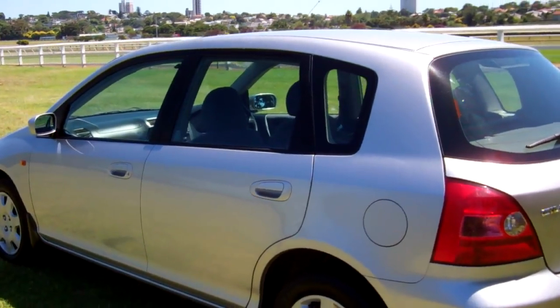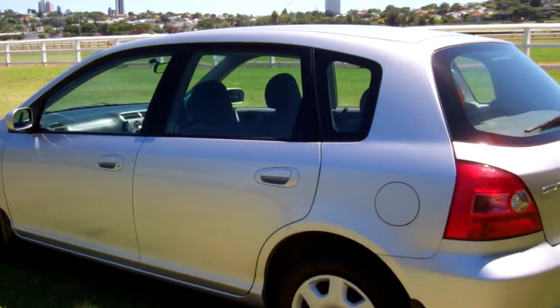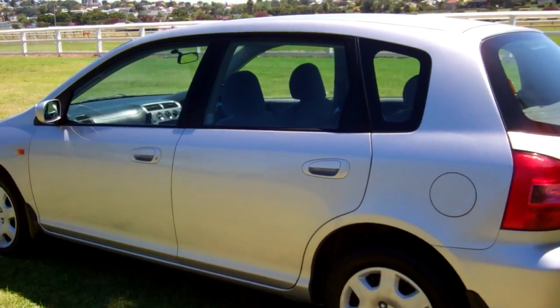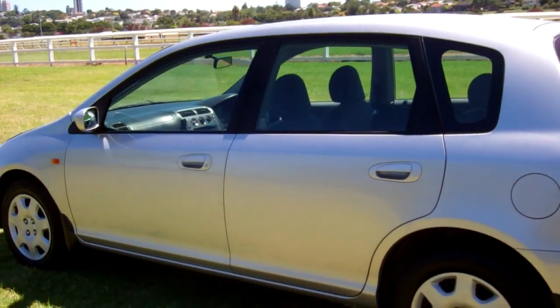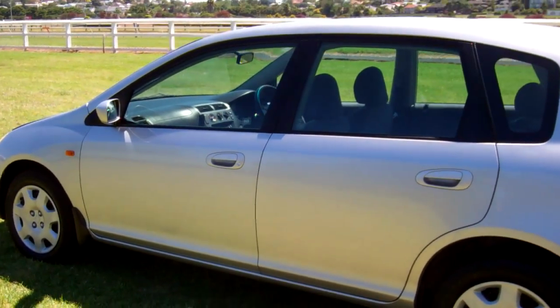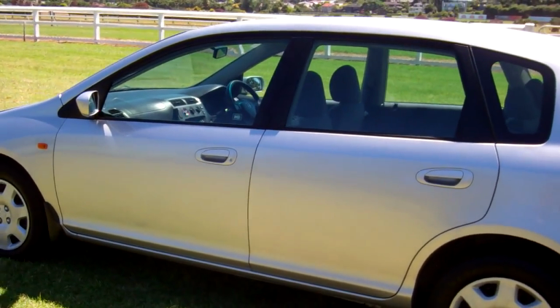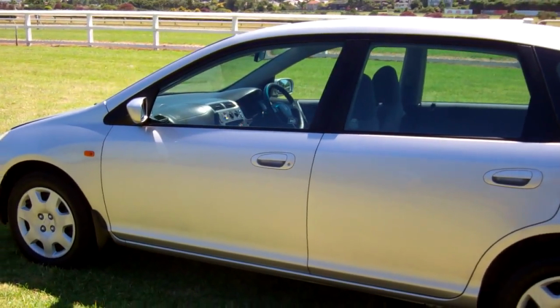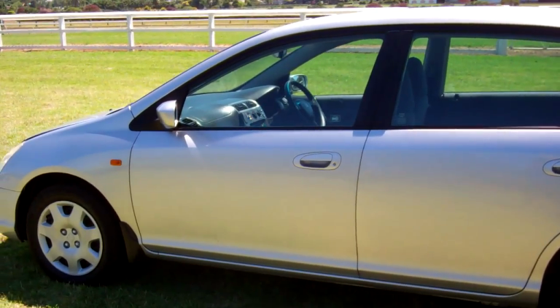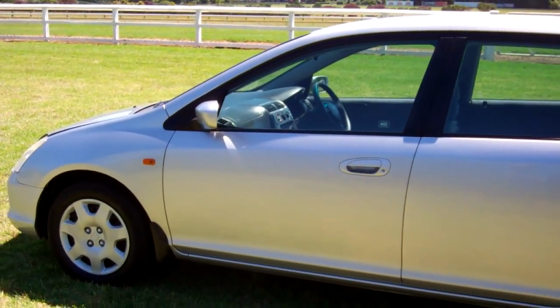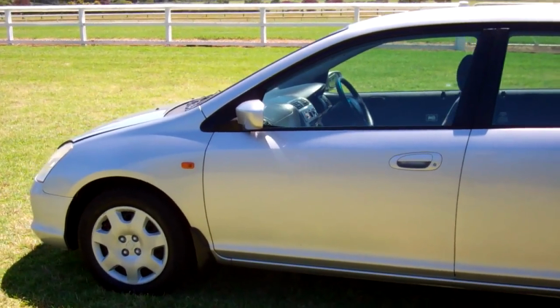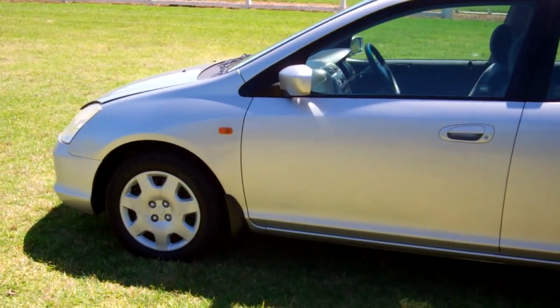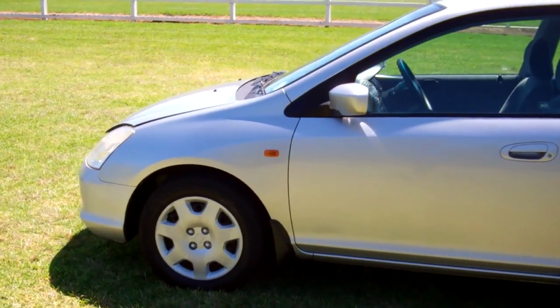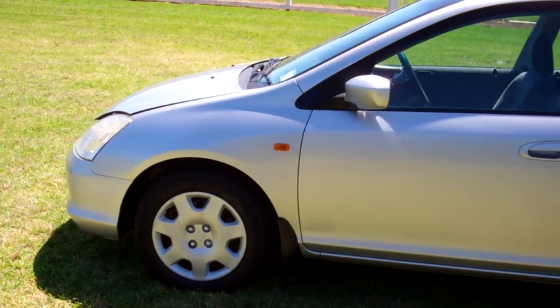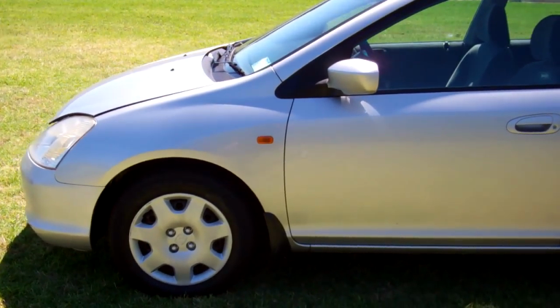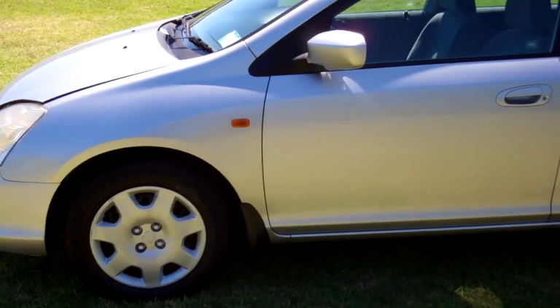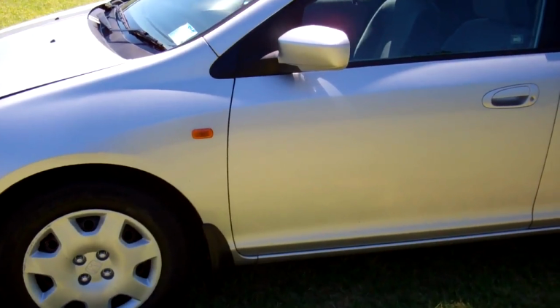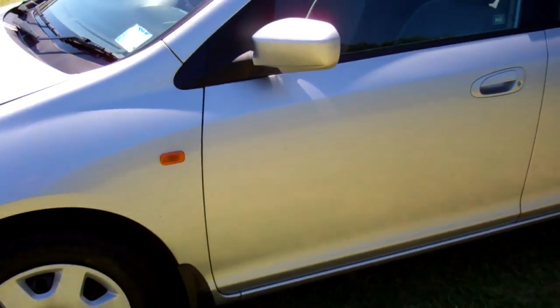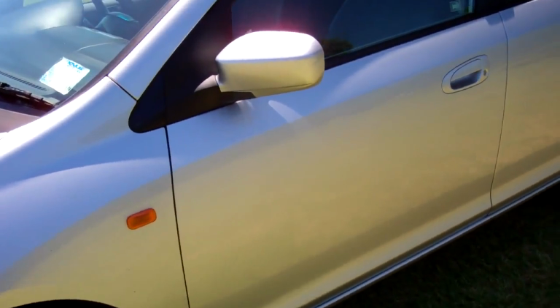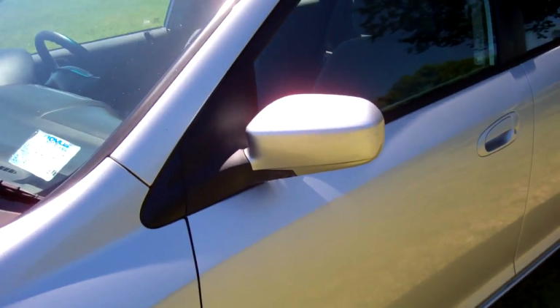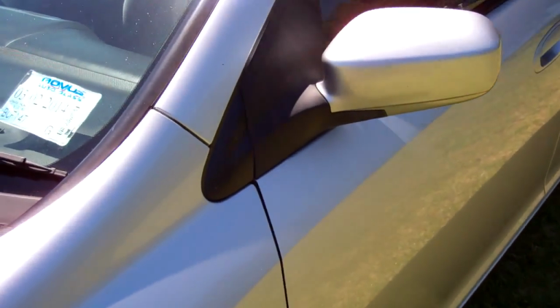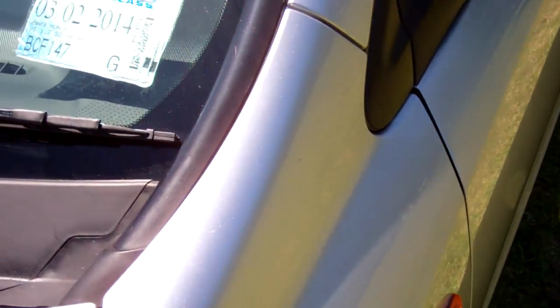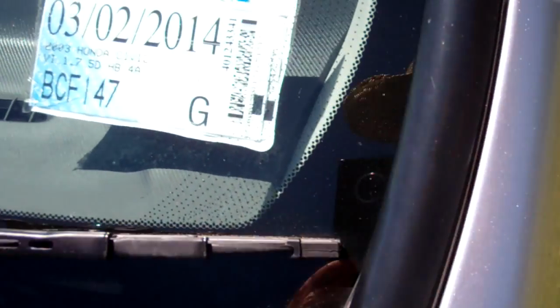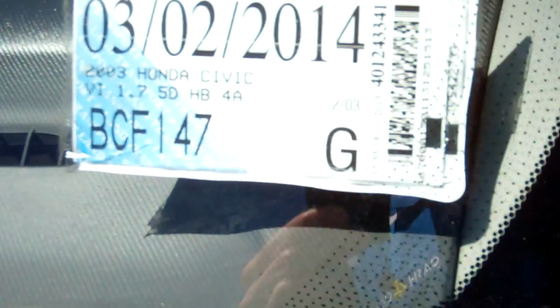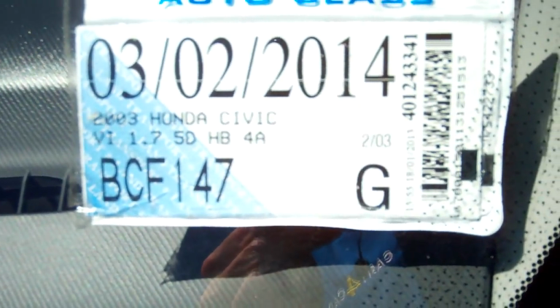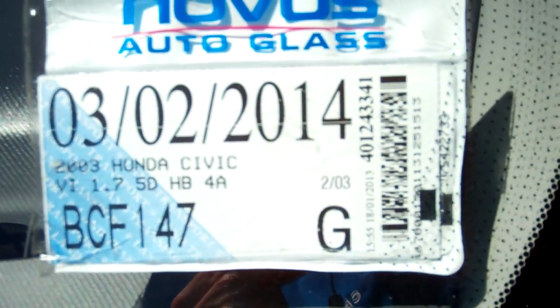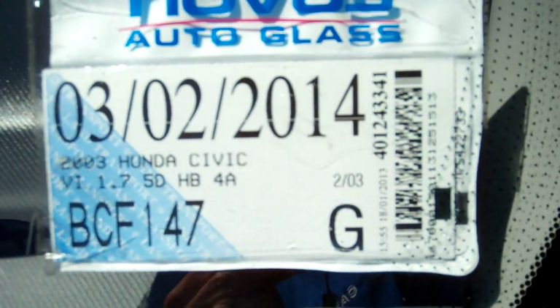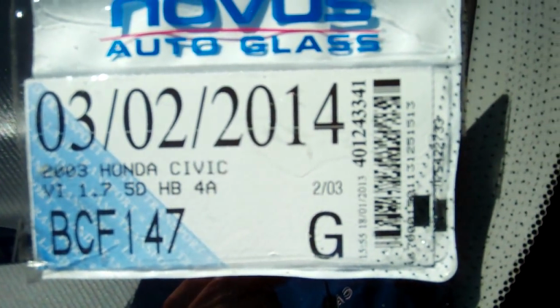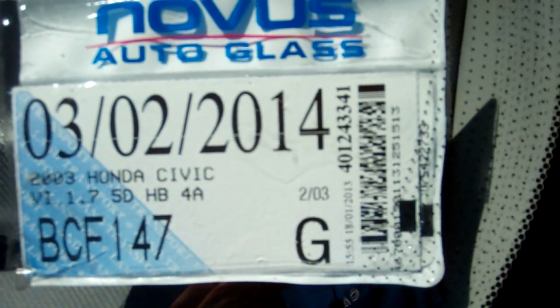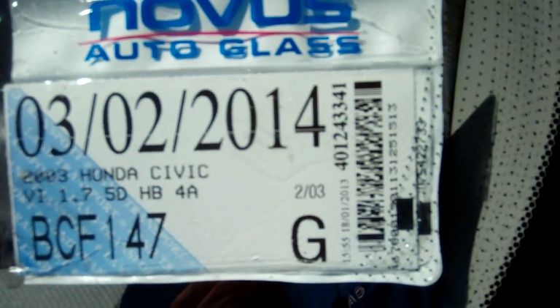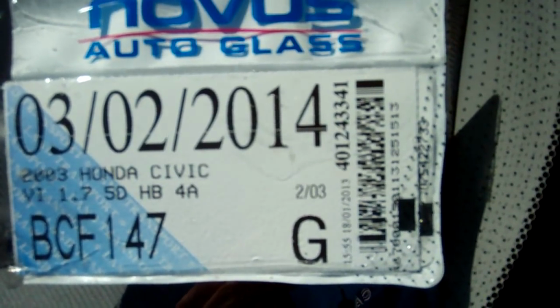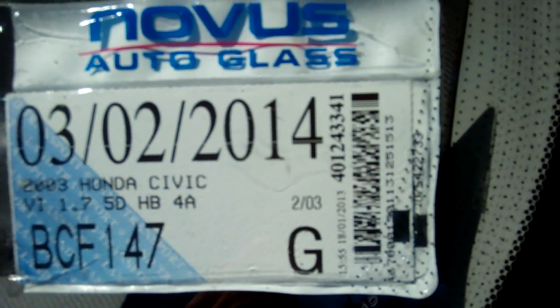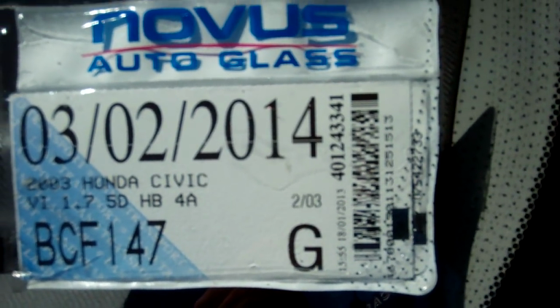It's in clean, tidy condition in my opinion for age and mileage. Registered through to the second month, 2014.